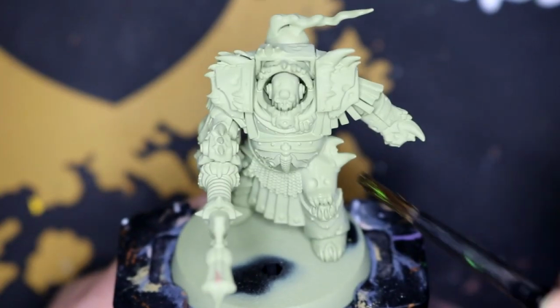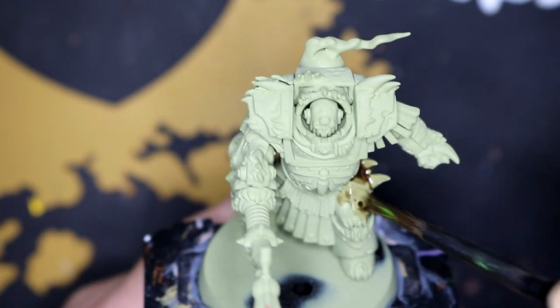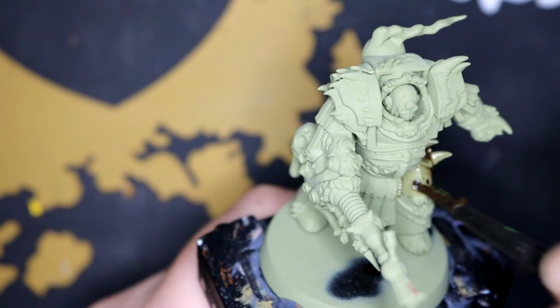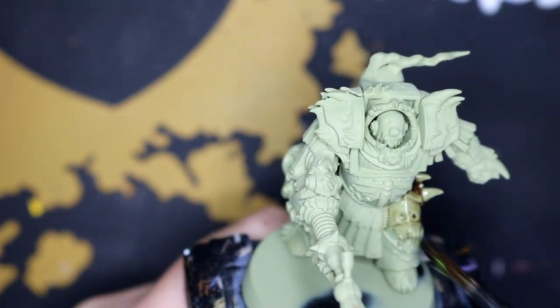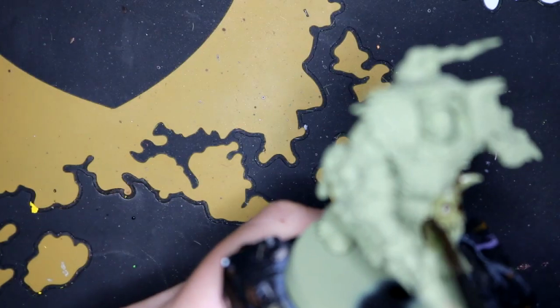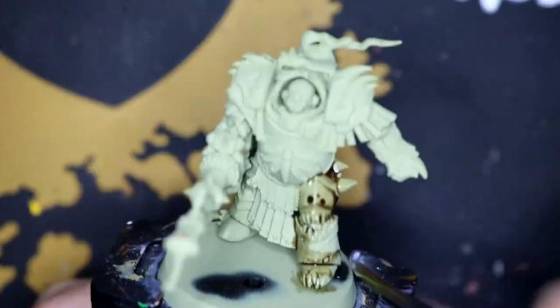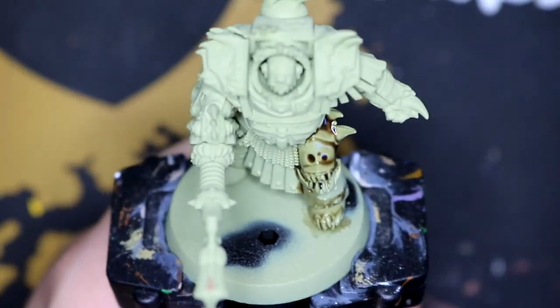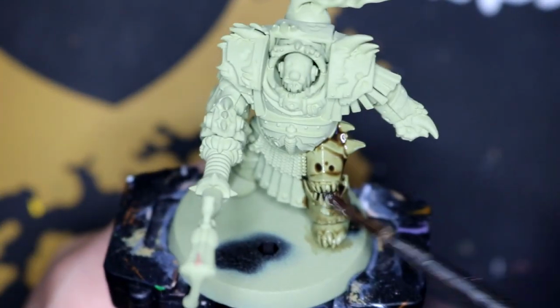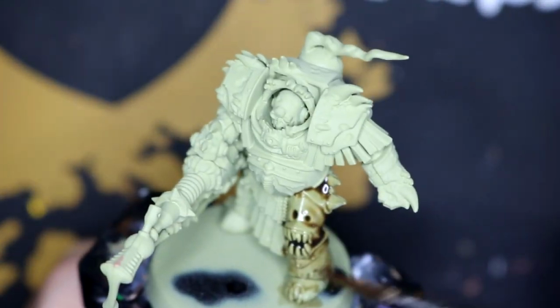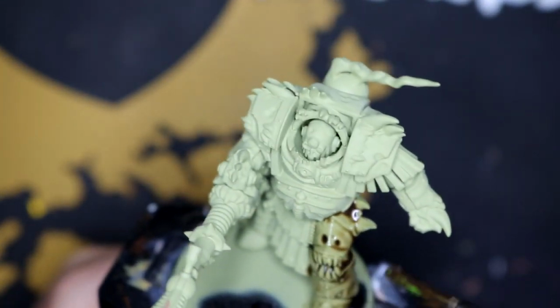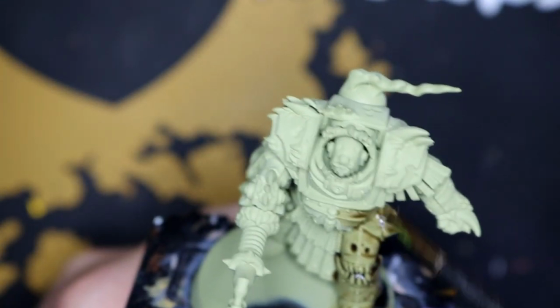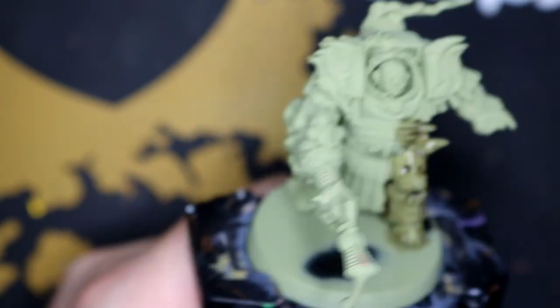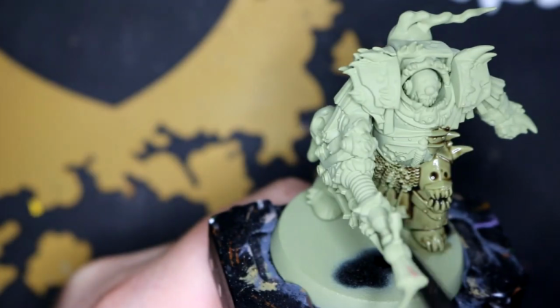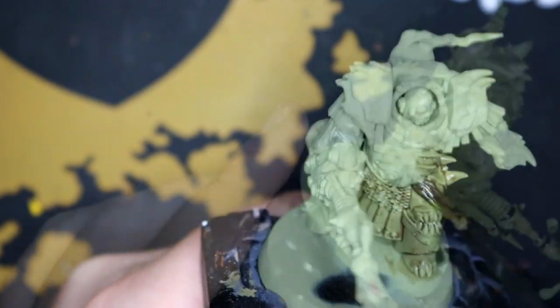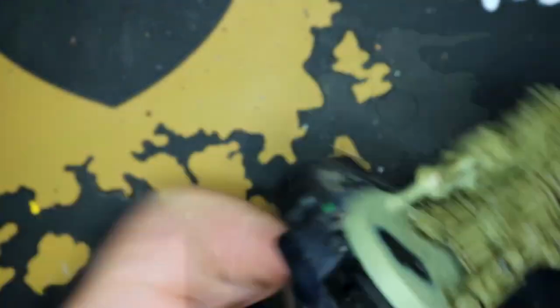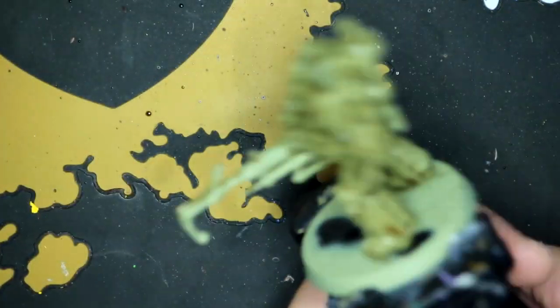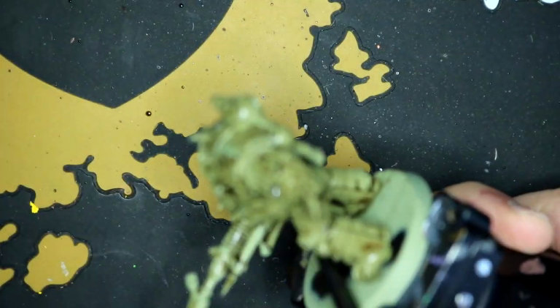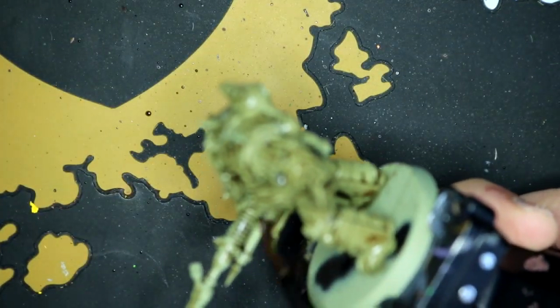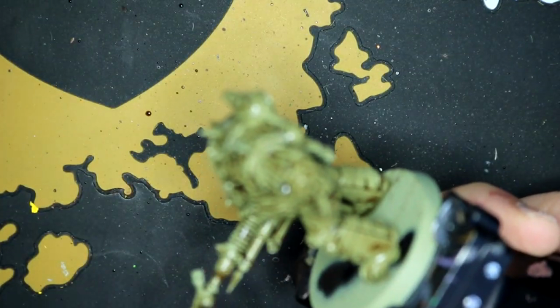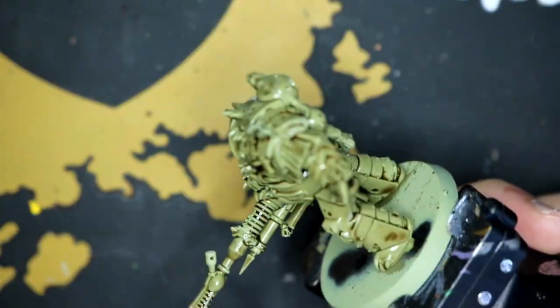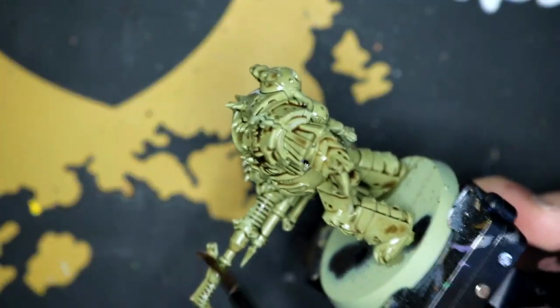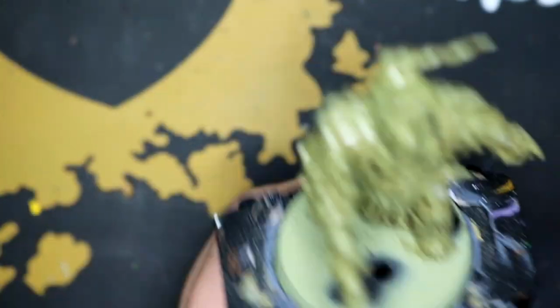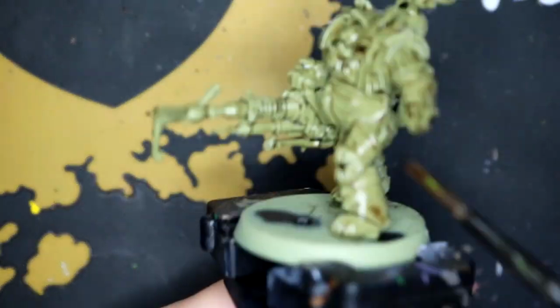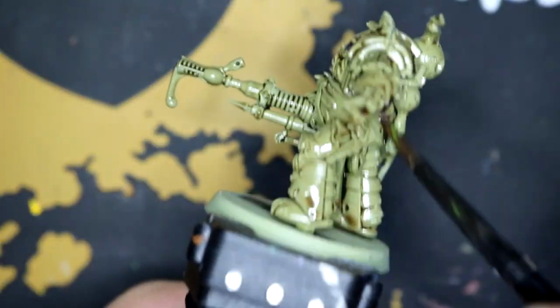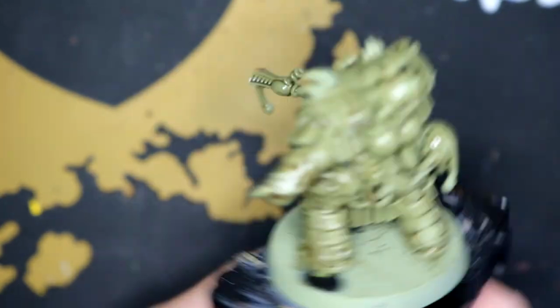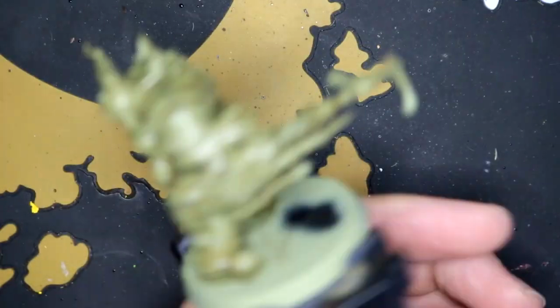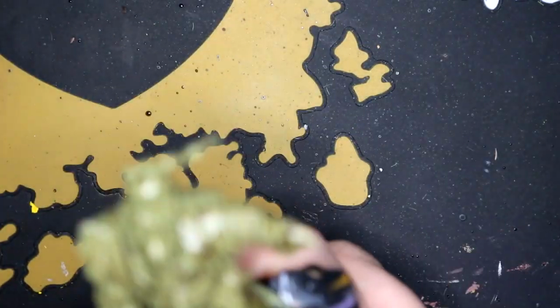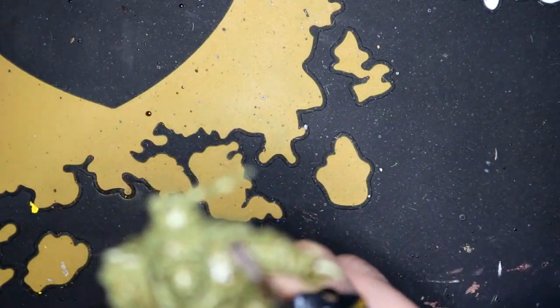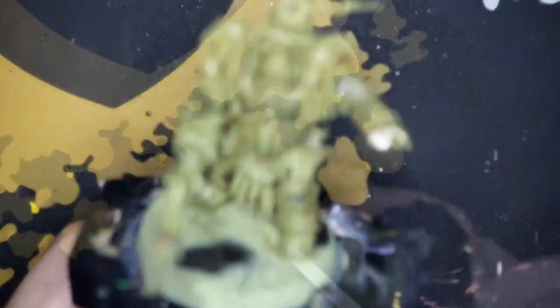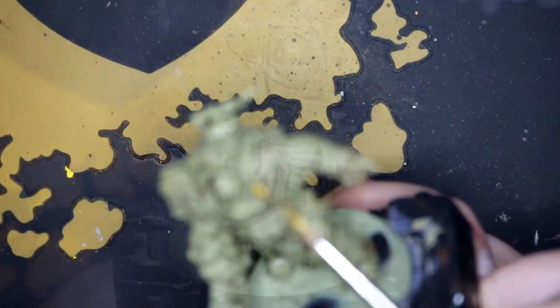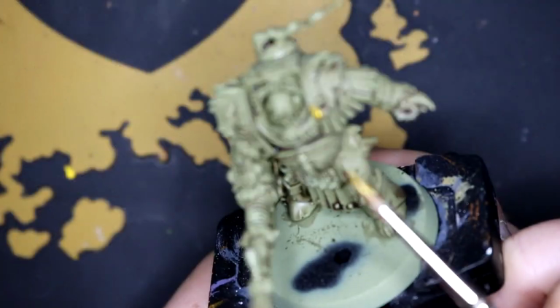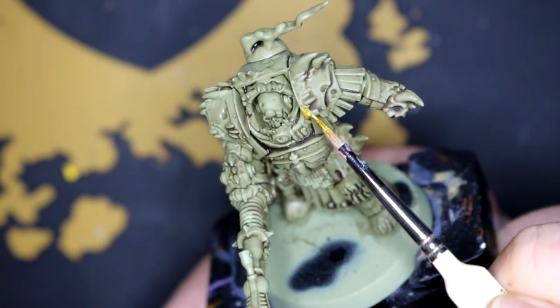I start with a base coat of Death Guard Green Spray — it's what I always do with Nurgle as you may have noticed — and then go over with Agrax Earthshade Wash, which helps get me an idea of how the dirty green is going to look.